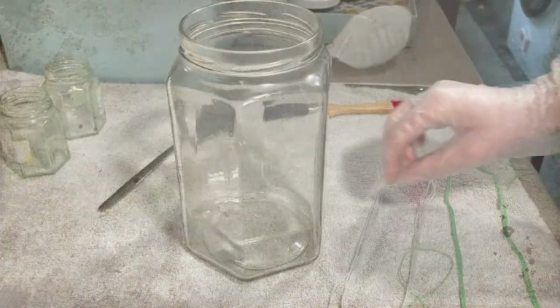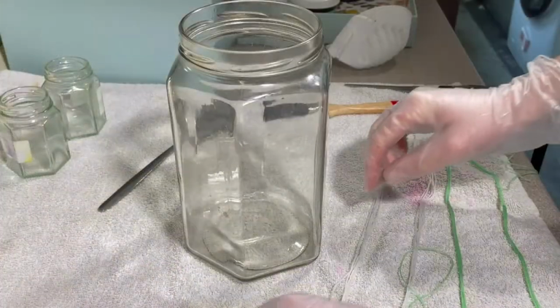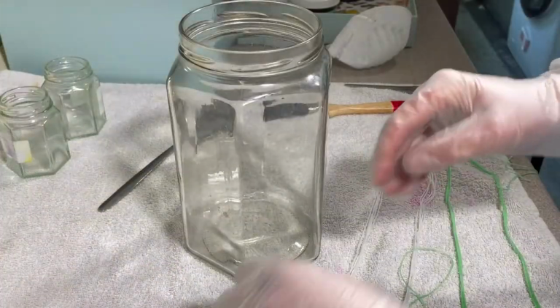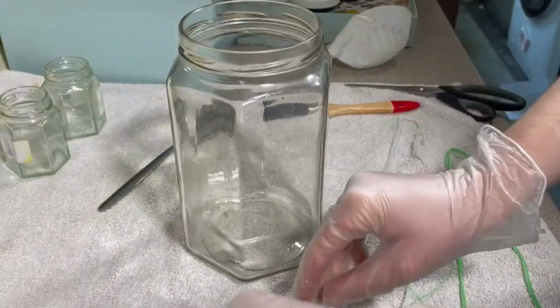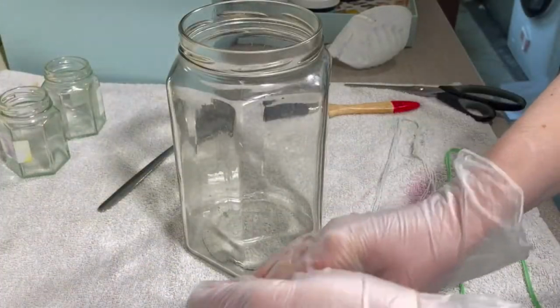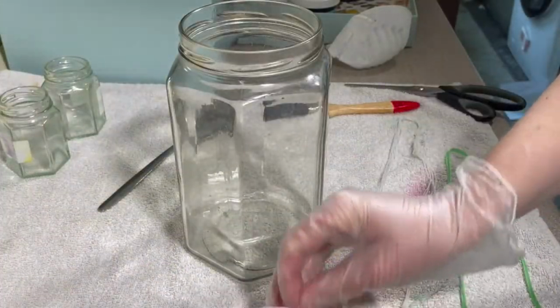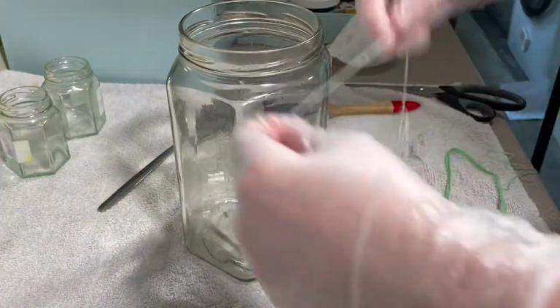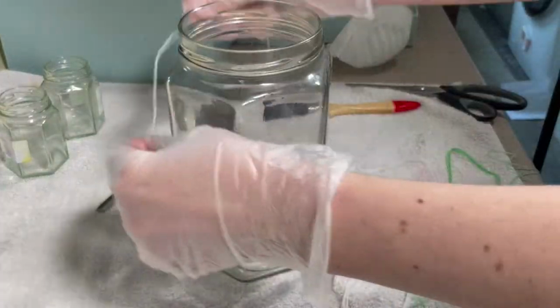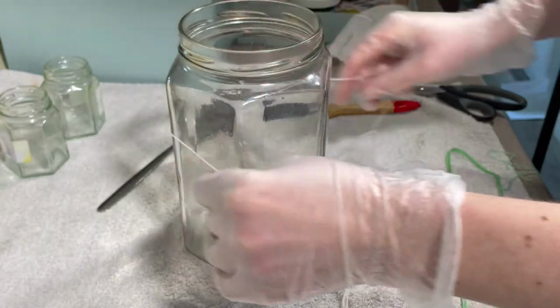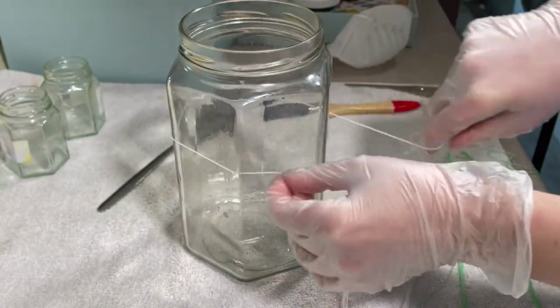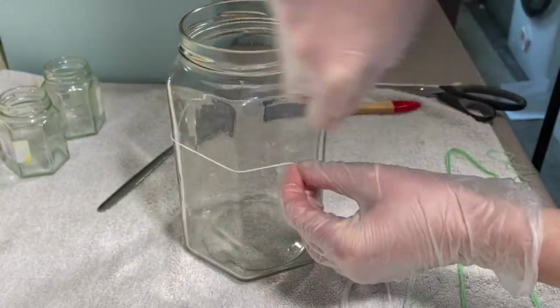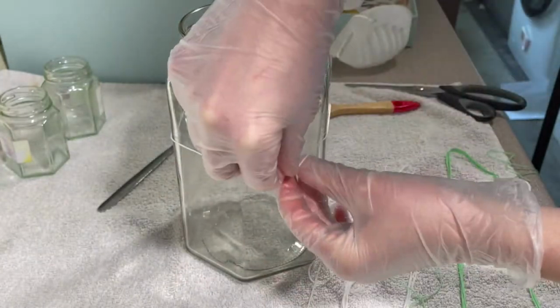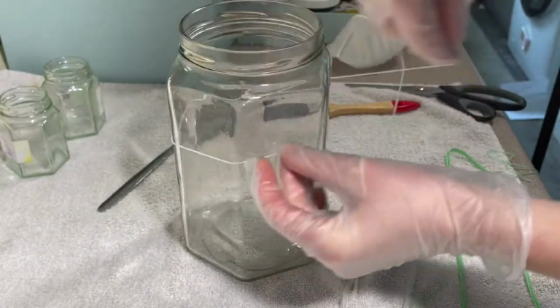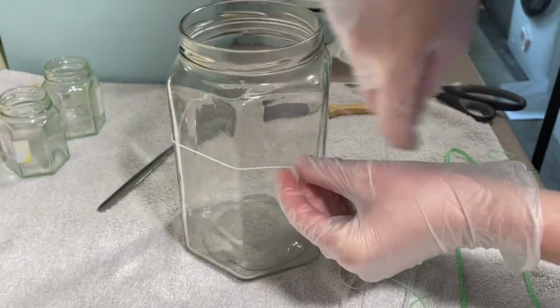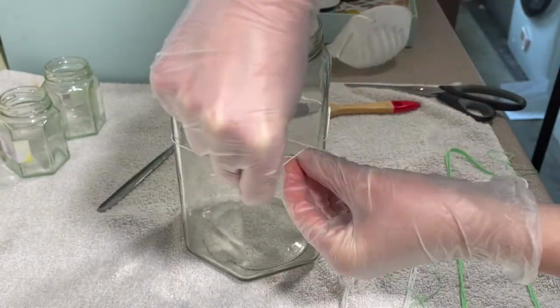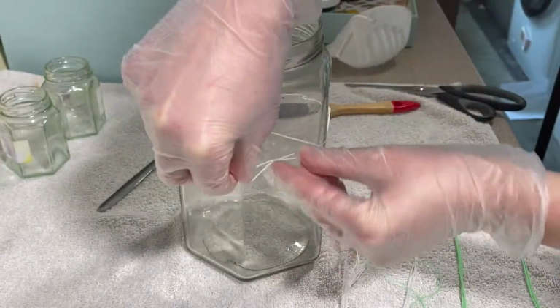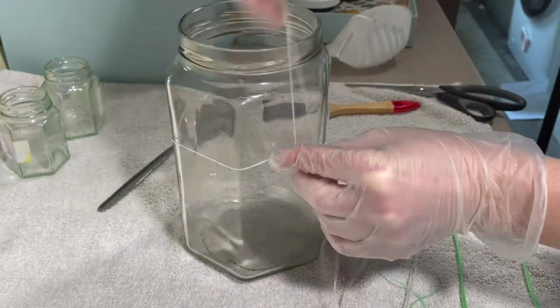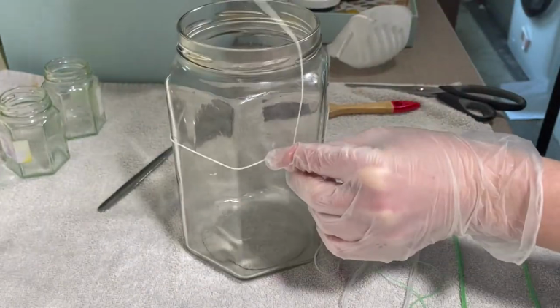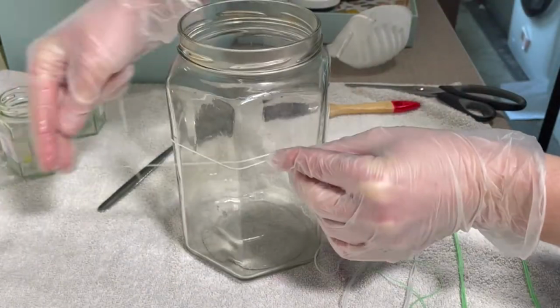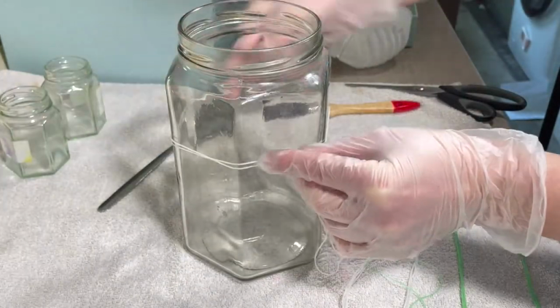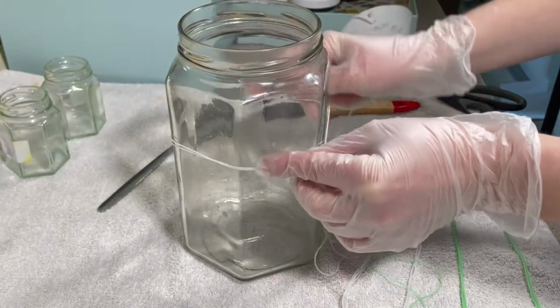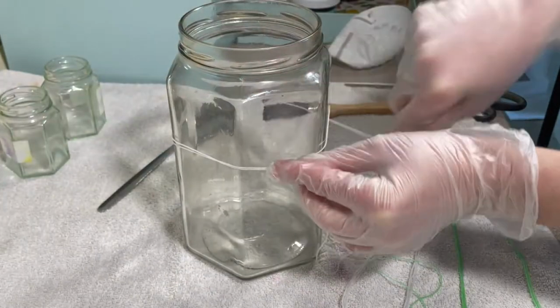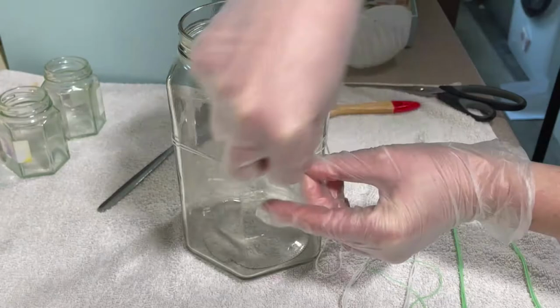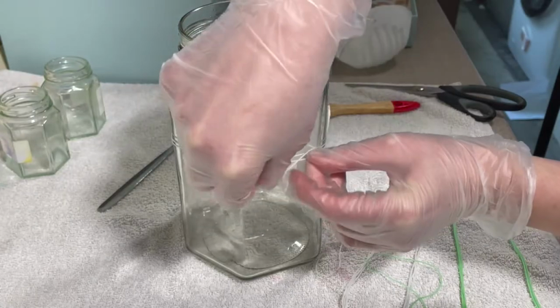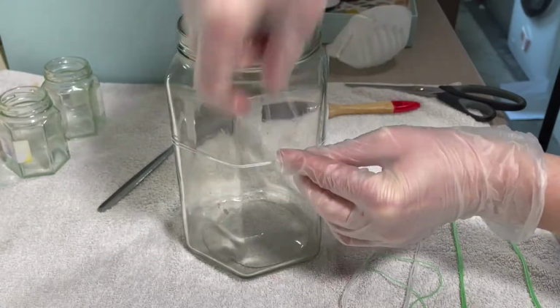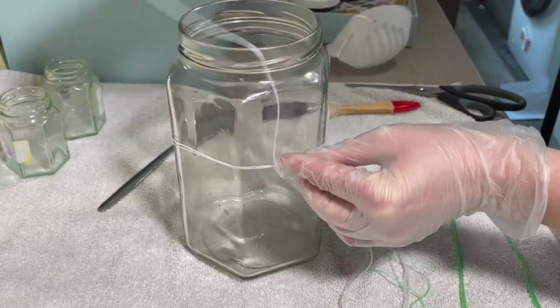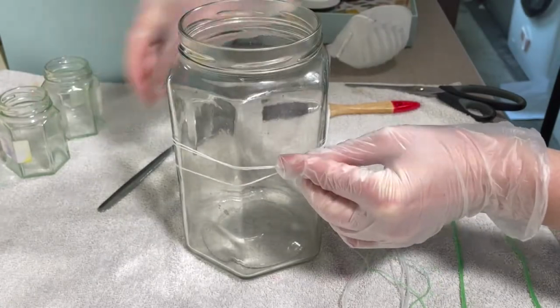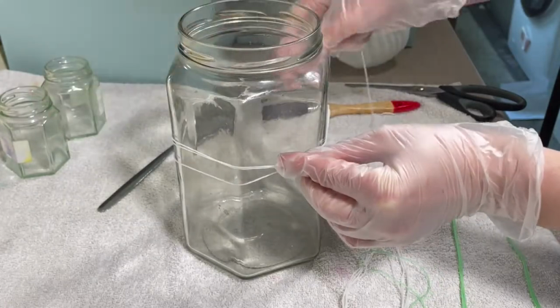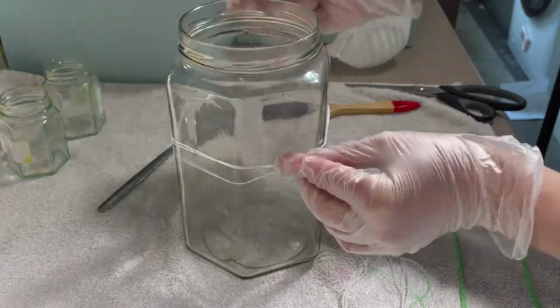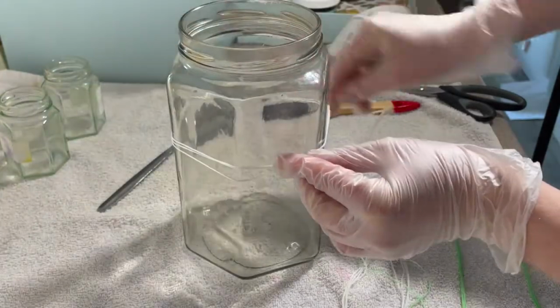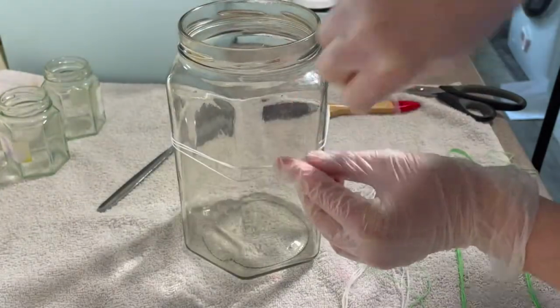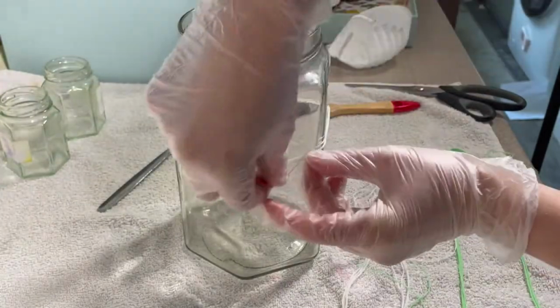Hi everybody, I'm Amy from From the Cauldron. Today I'm going to be hand painting some lovely cotton floss that you can see right here.